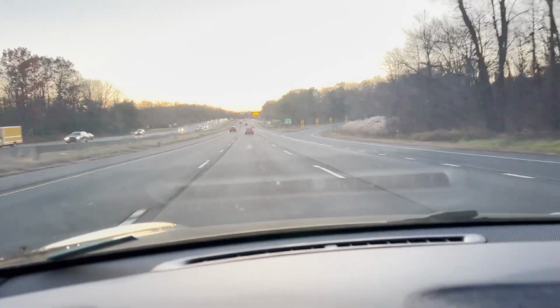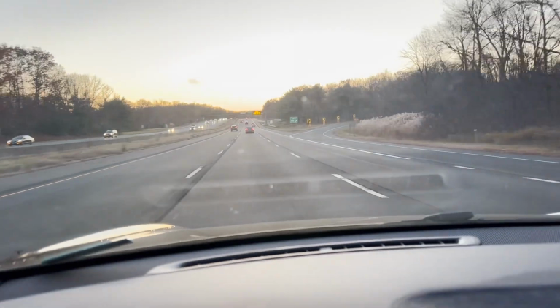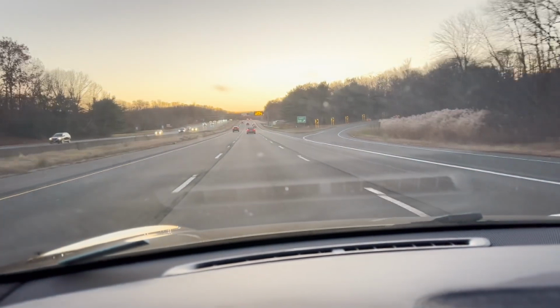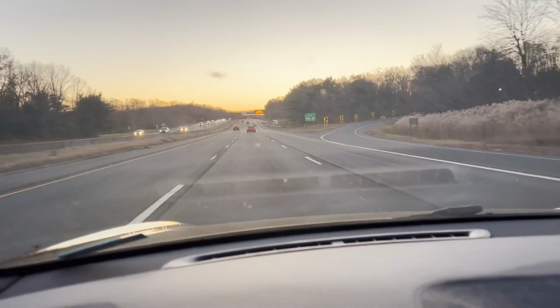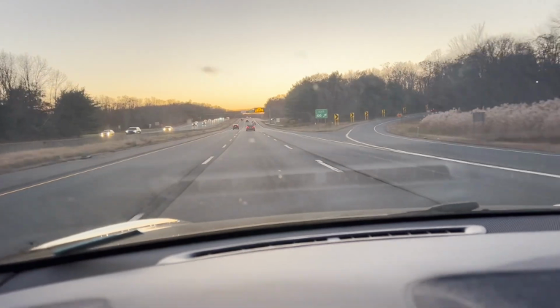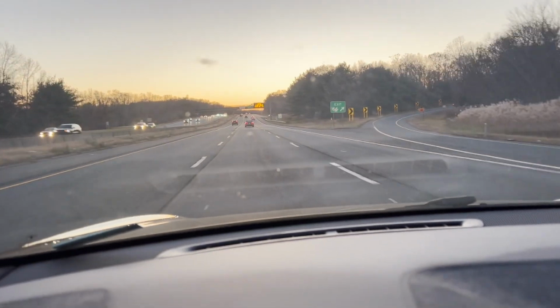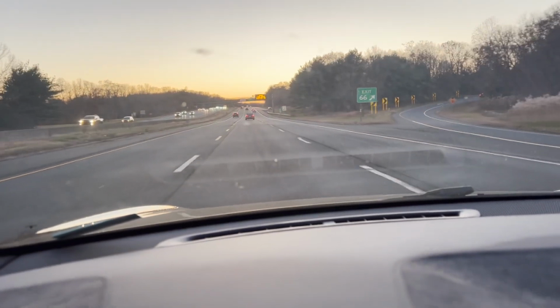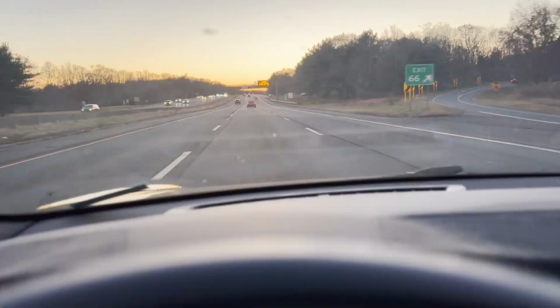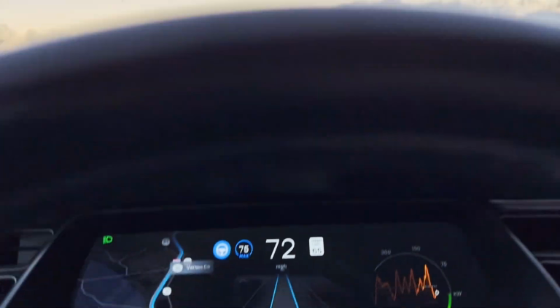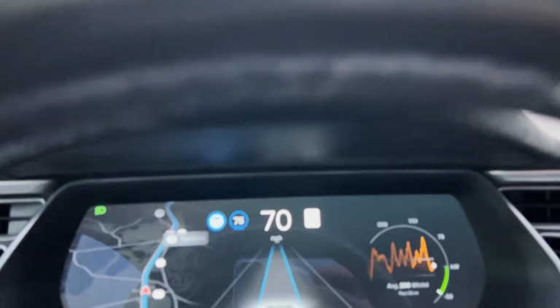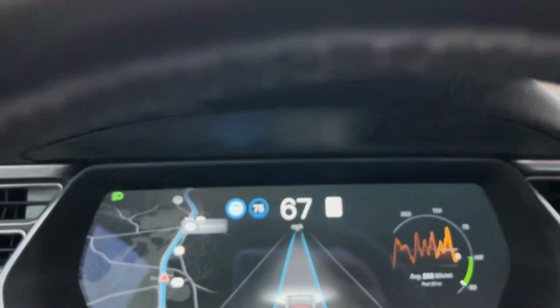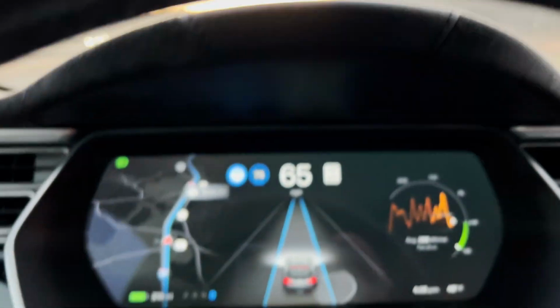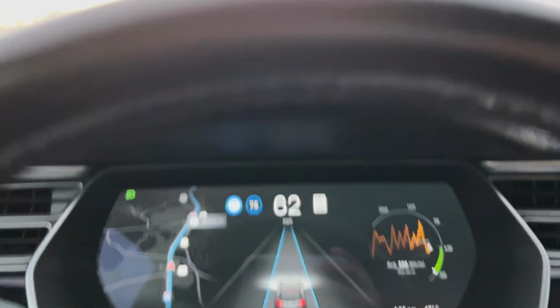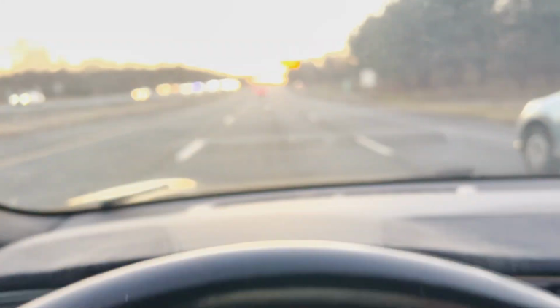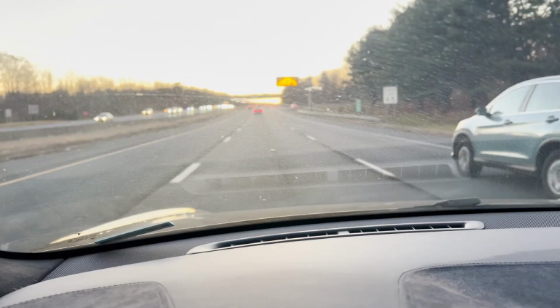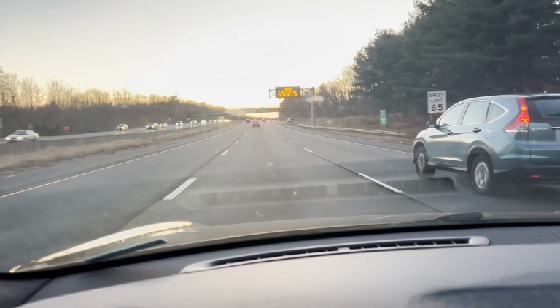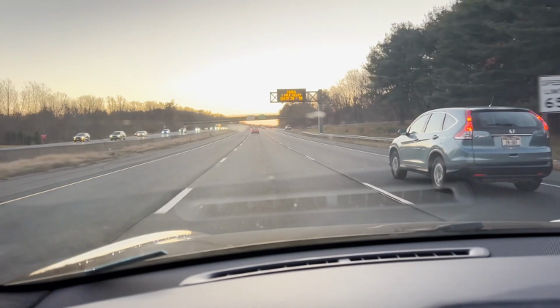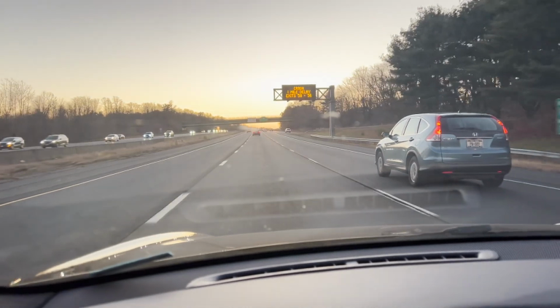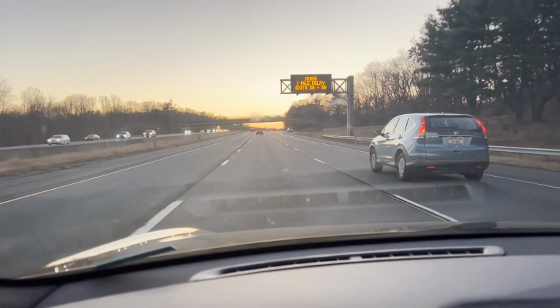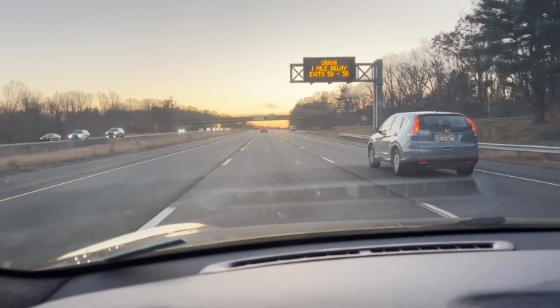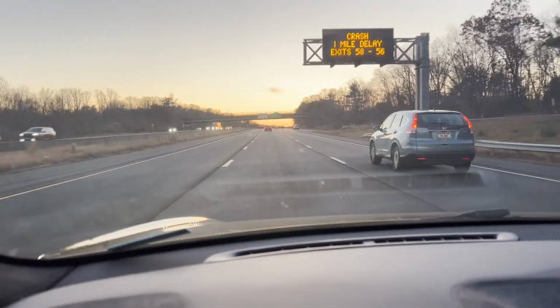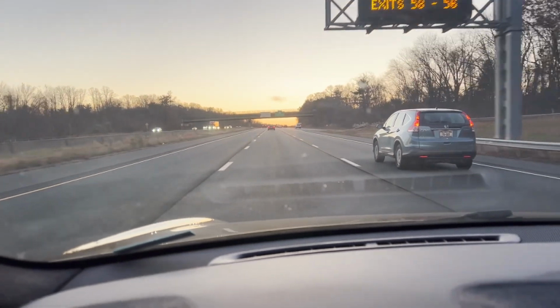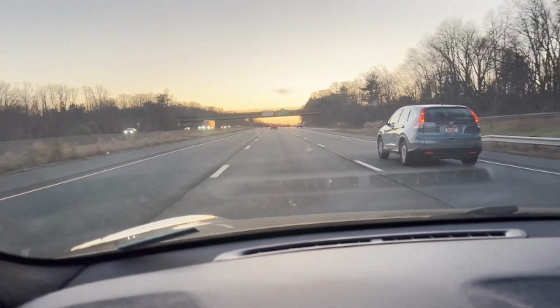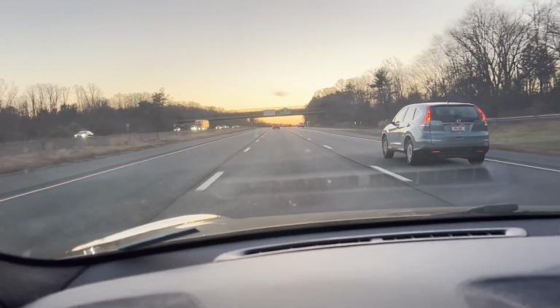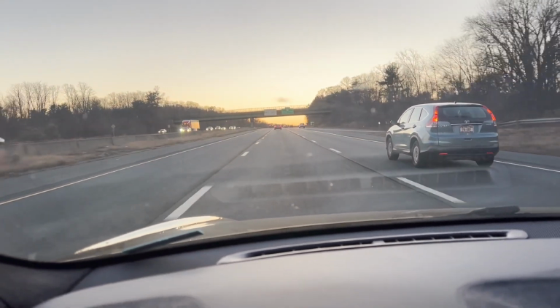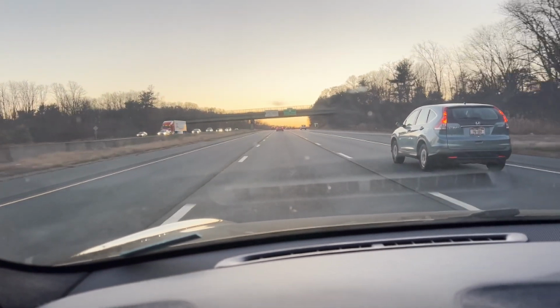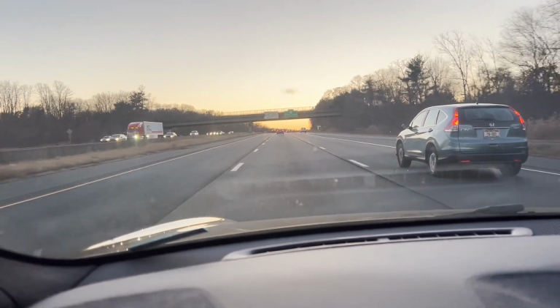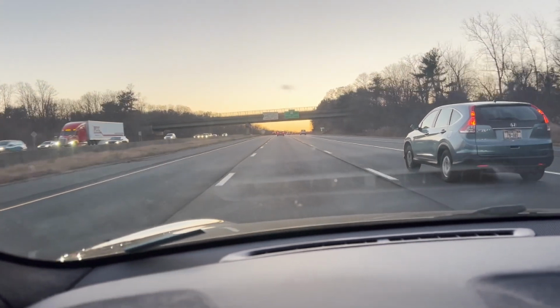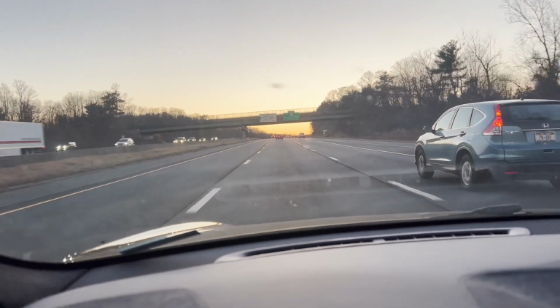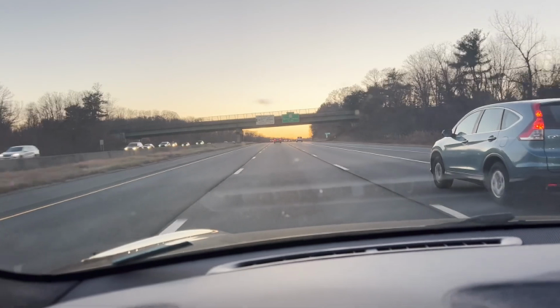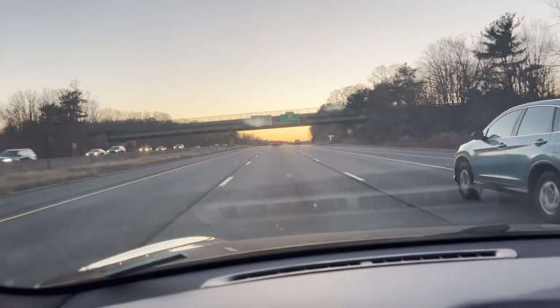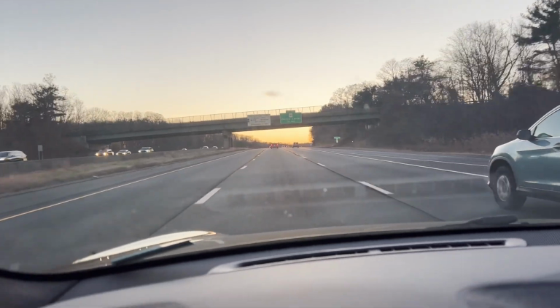Not here — but right here. Oh, you see? Whoa, whoa, whoa! See how it started braking by itself? I didn't do anything, it just started braking by itself. And the reason for that is, if you see here, there's an overpass here.